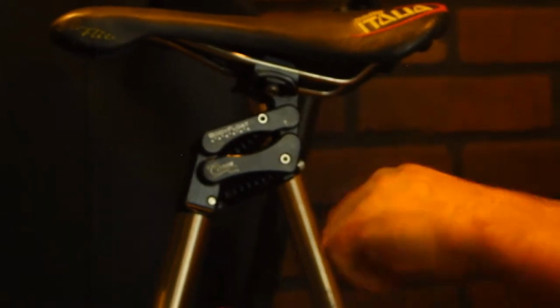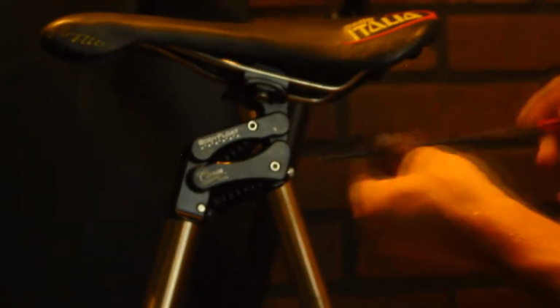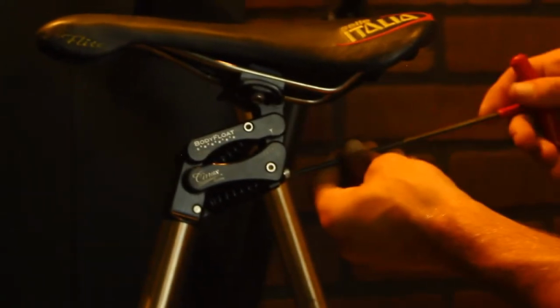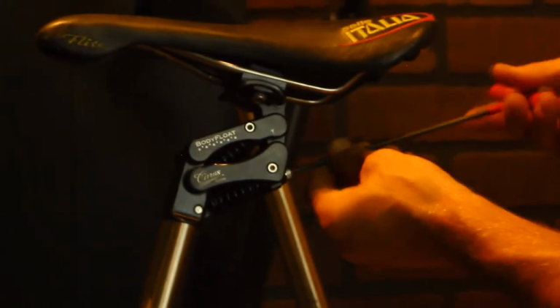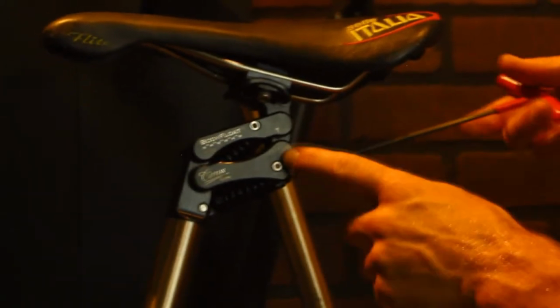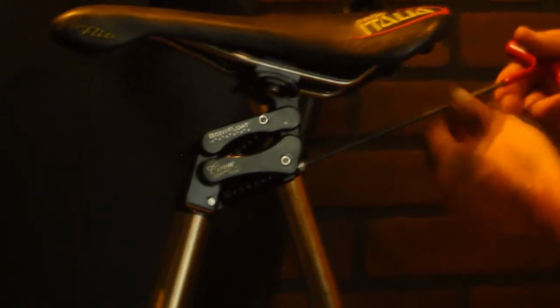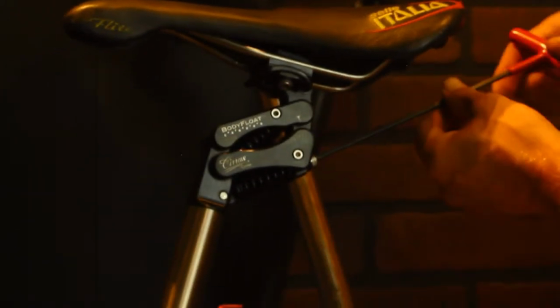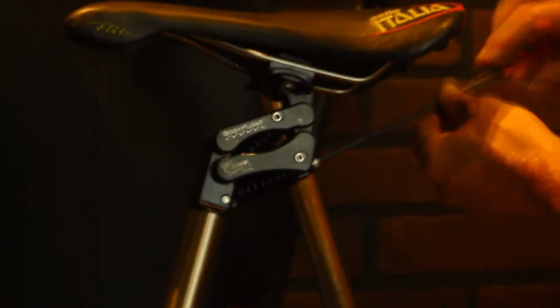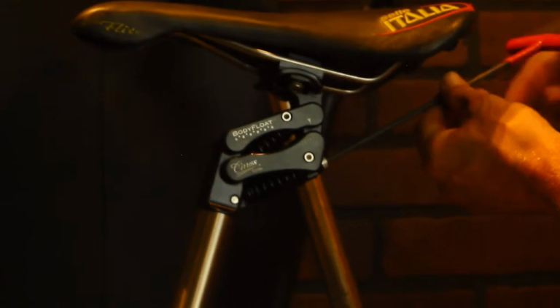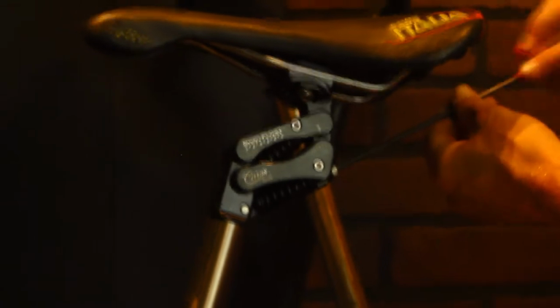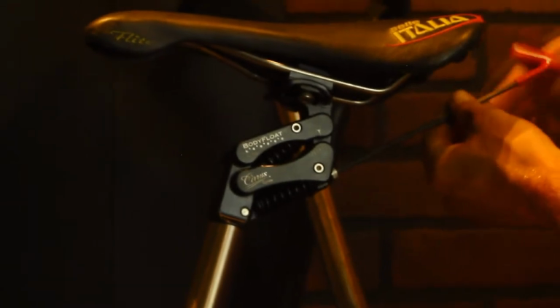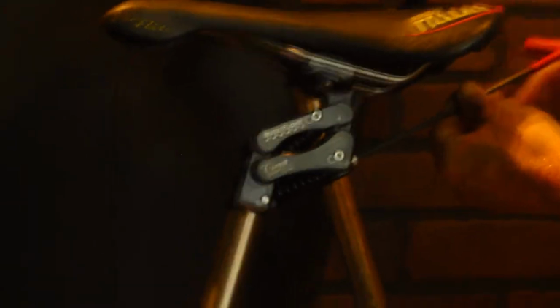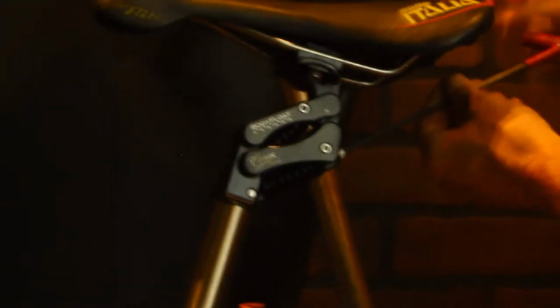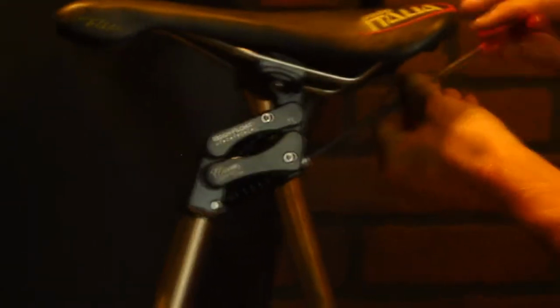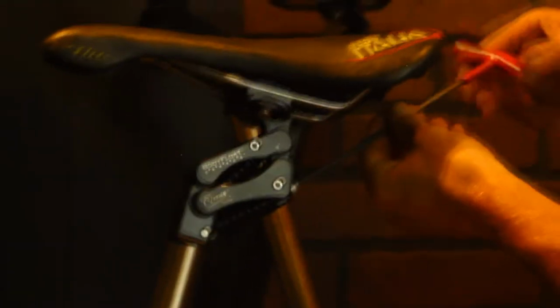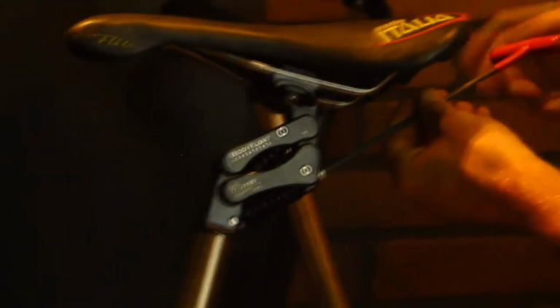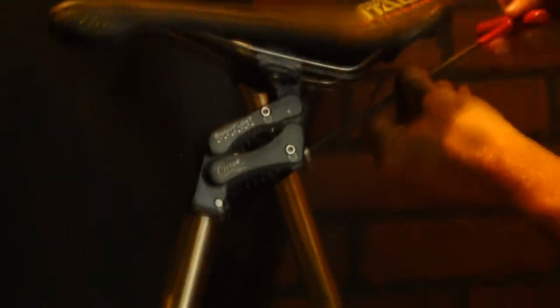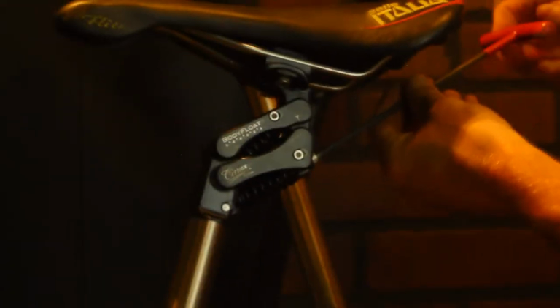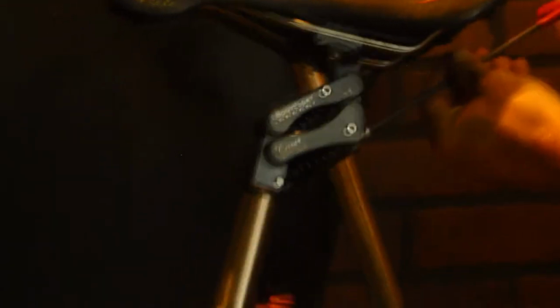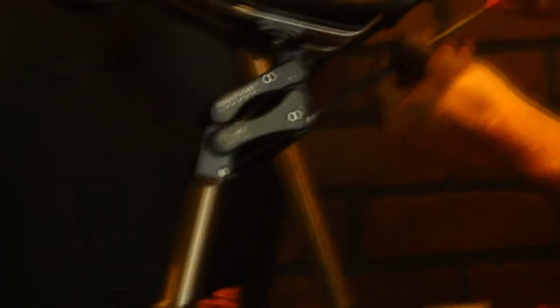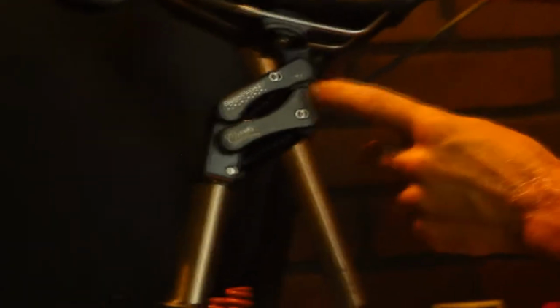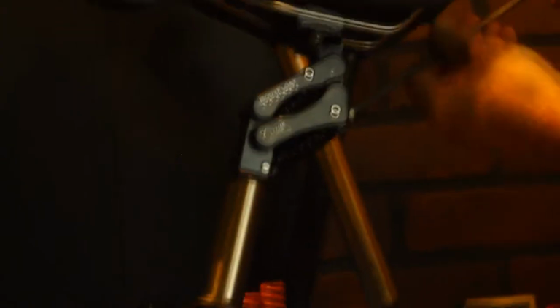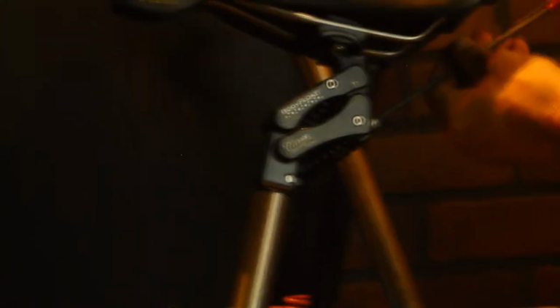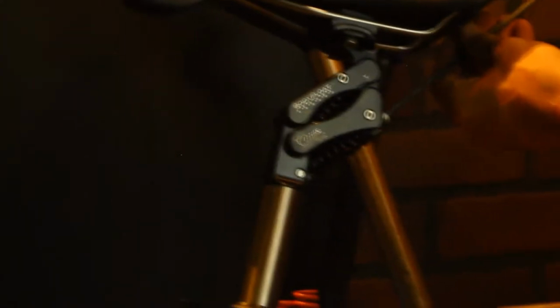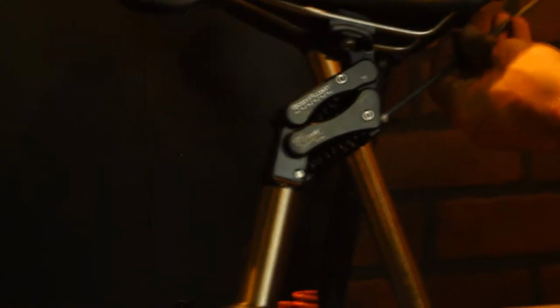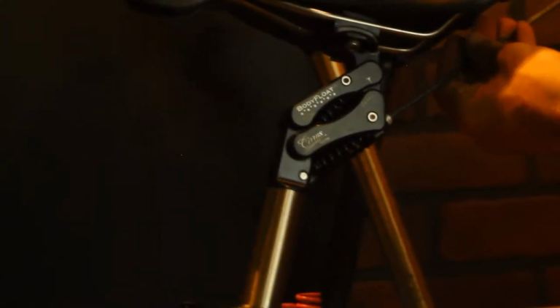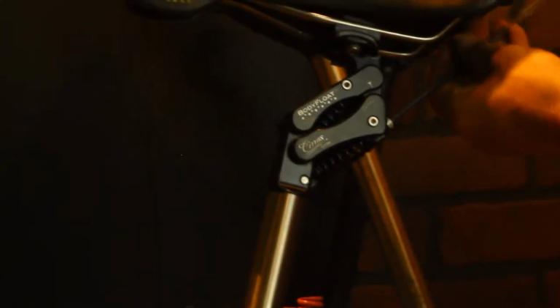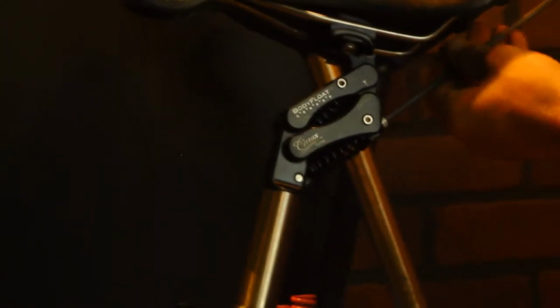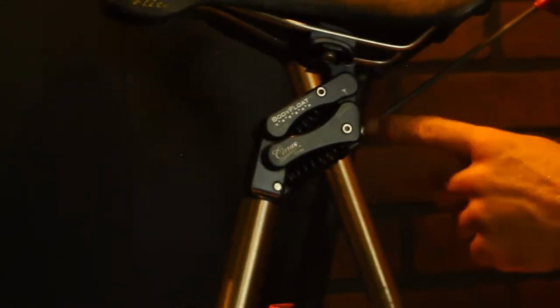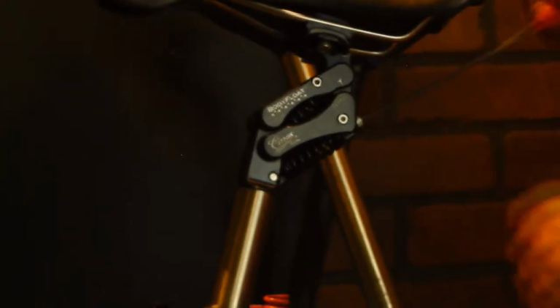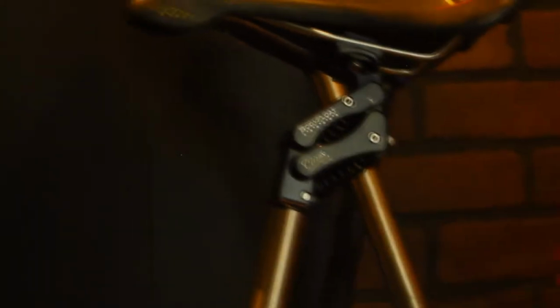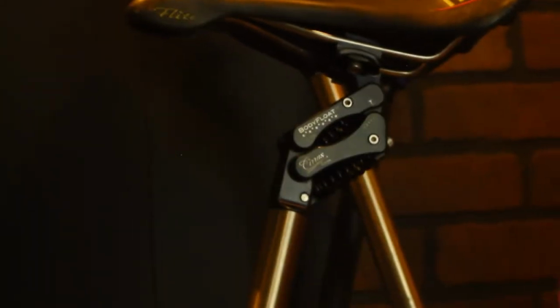We've got these oranges in here. I want to back this off into the most upright position for the body float. That comes up — as soon as it stops moving, just past the one there. There we go, that comes to a stop.